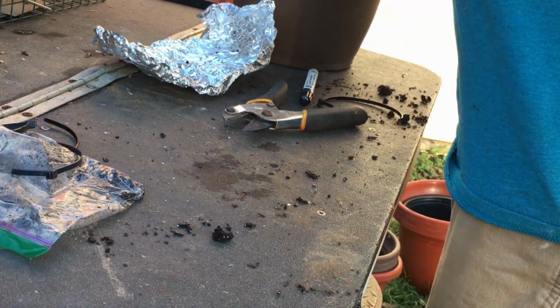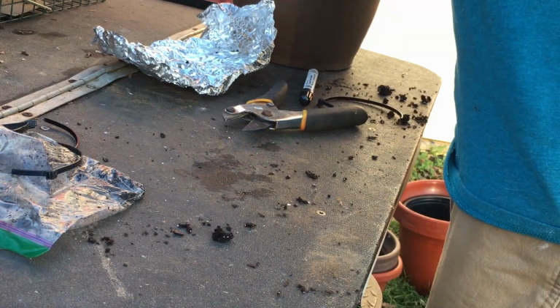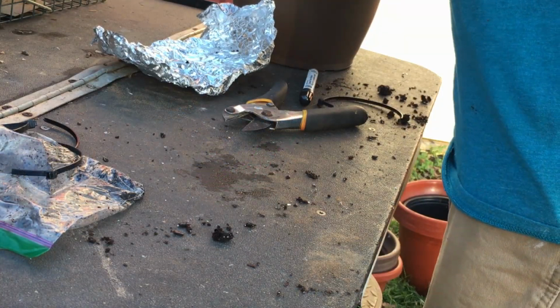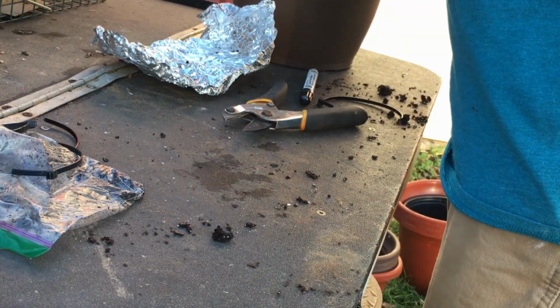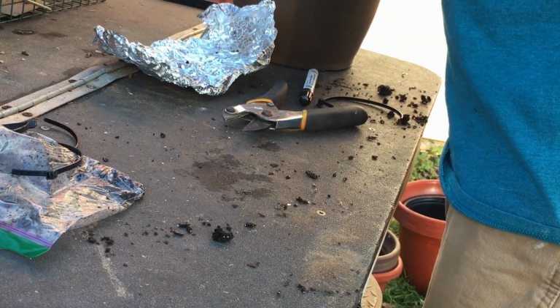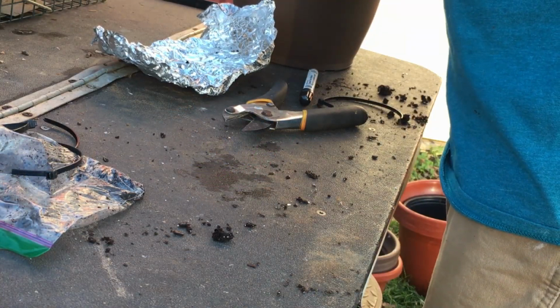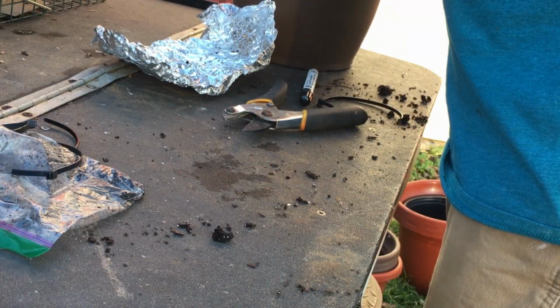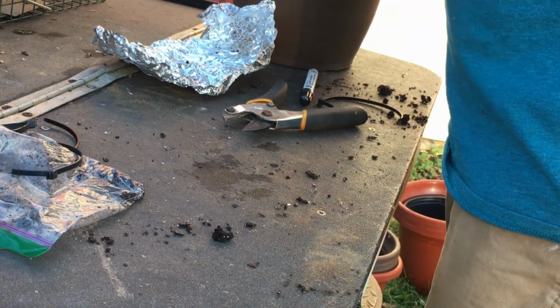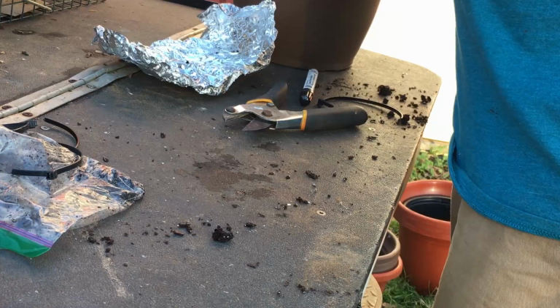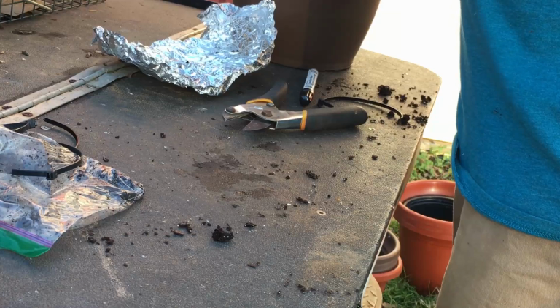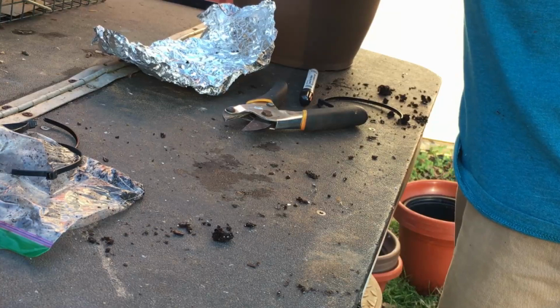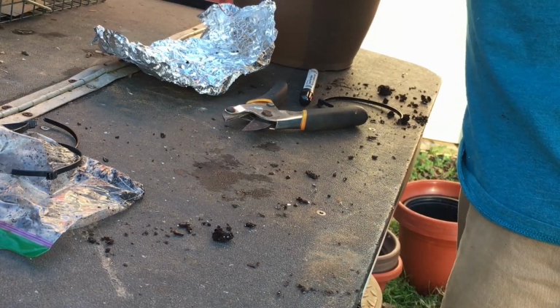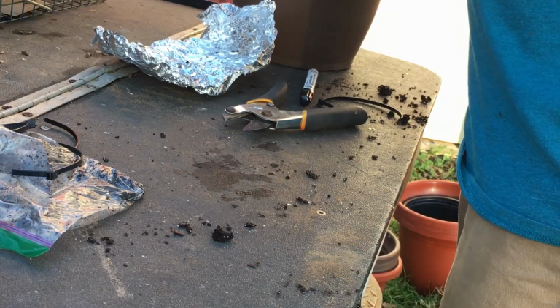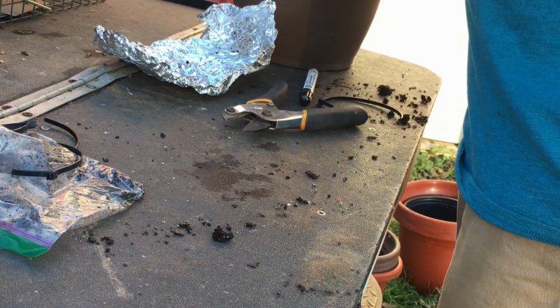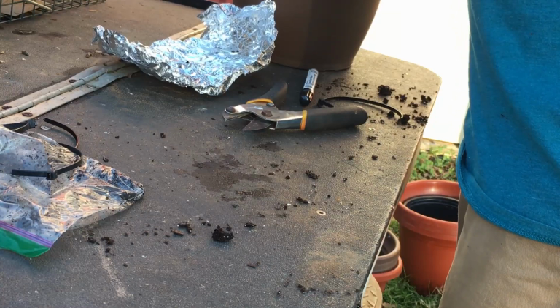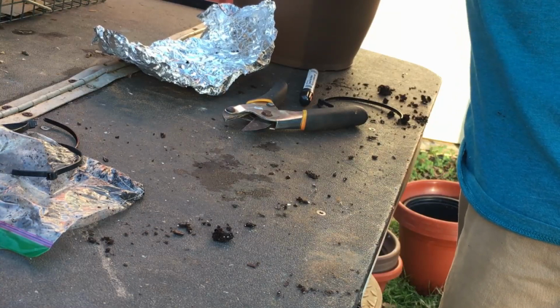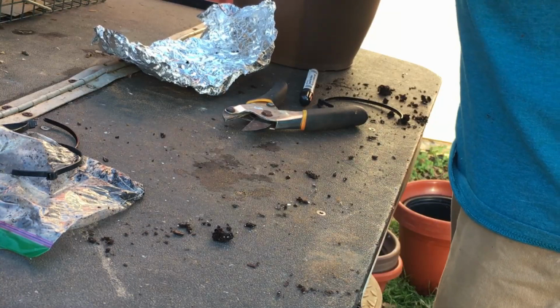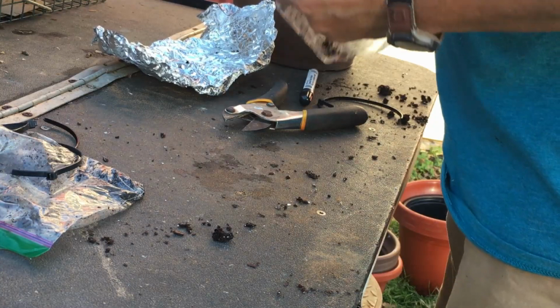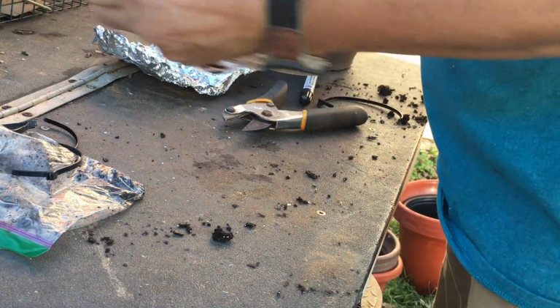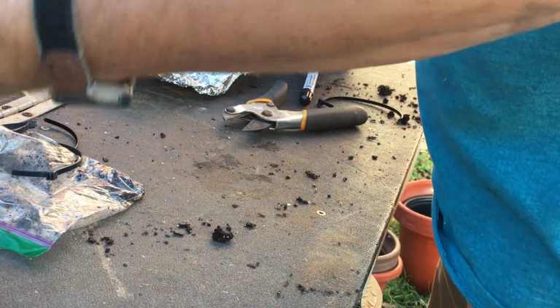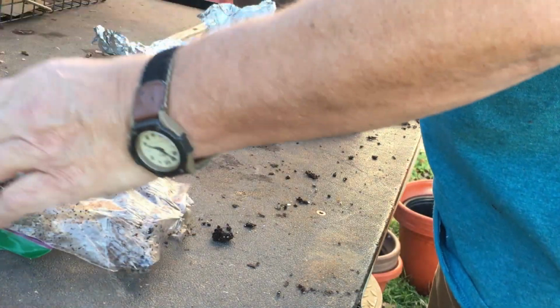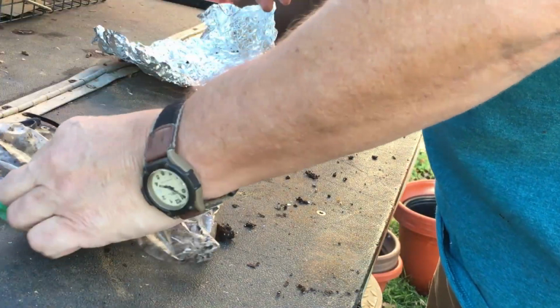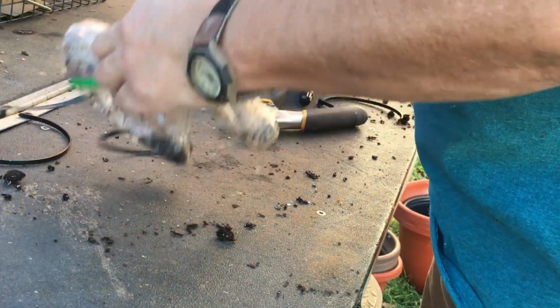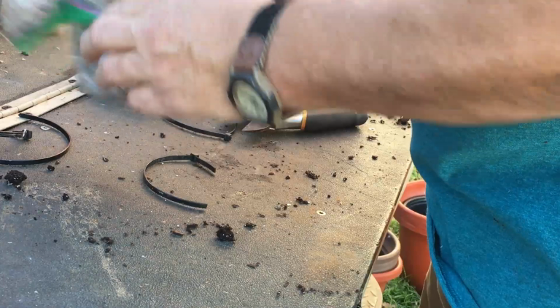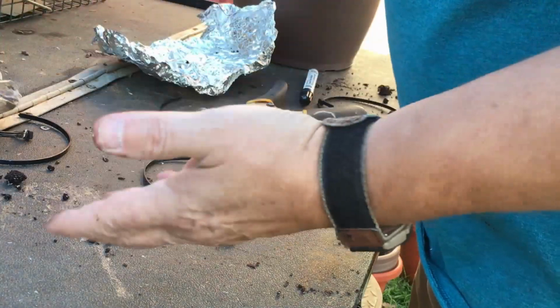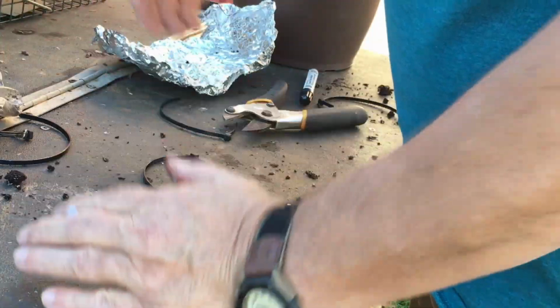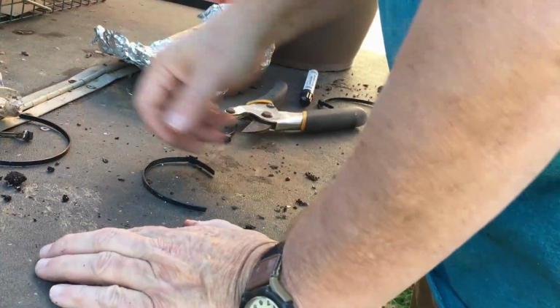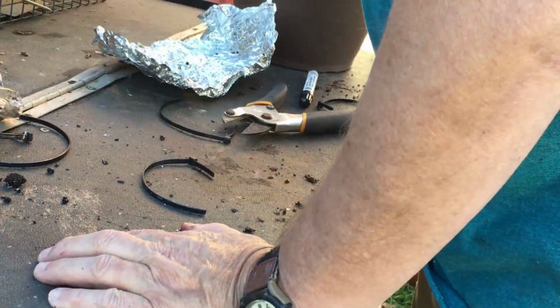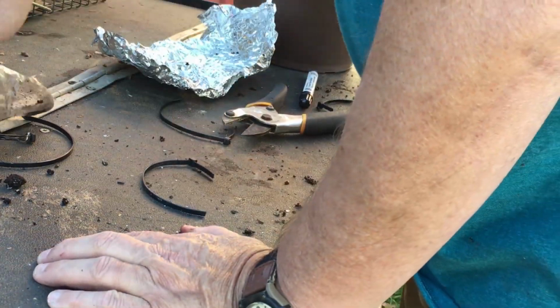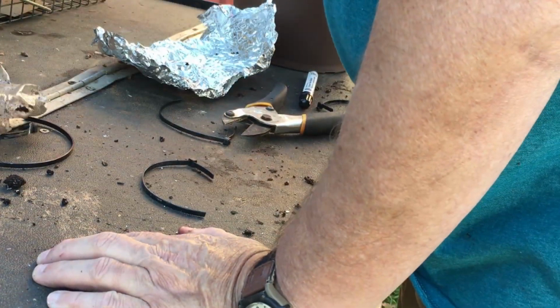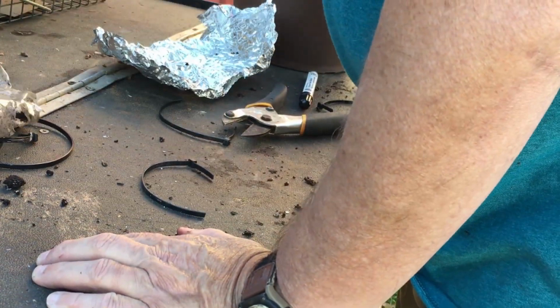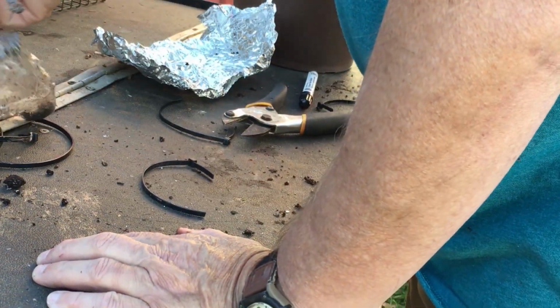I'll show you the first two. I've had them potted up for almost a month. That's why I thought these would be so good, because I was waiting an extra month on these.